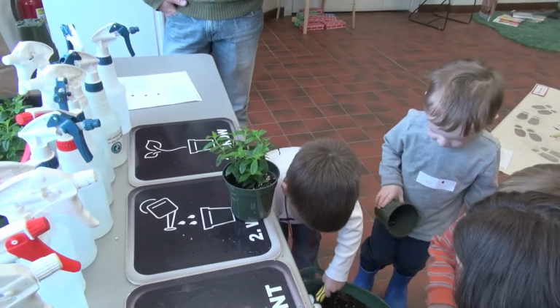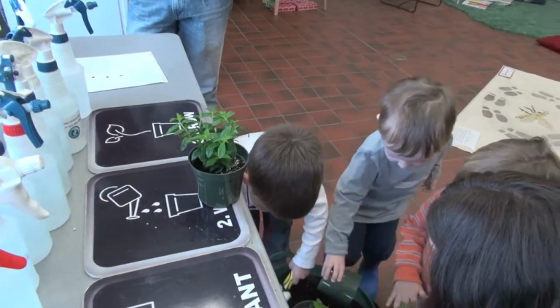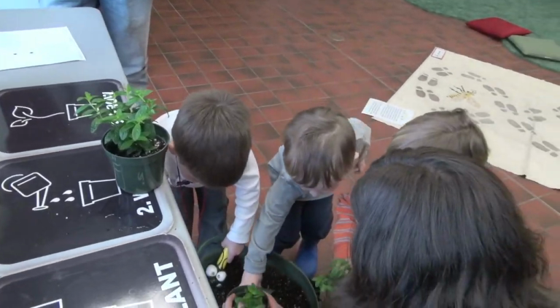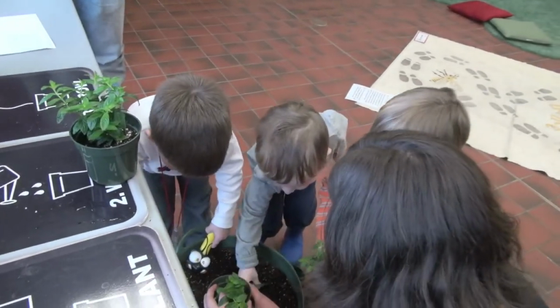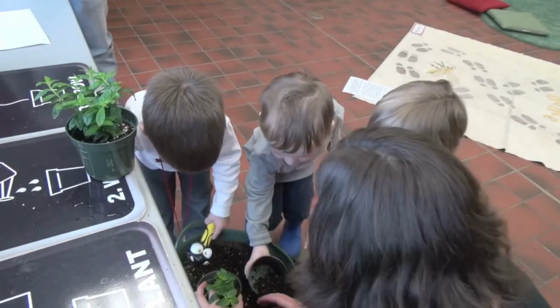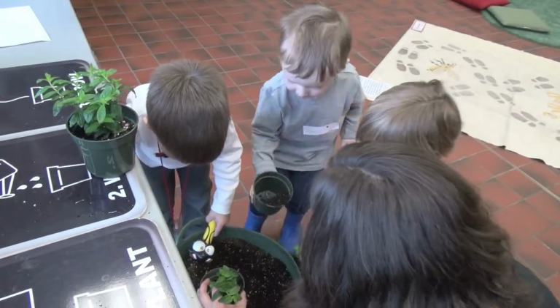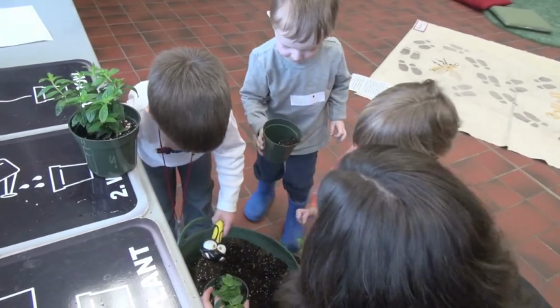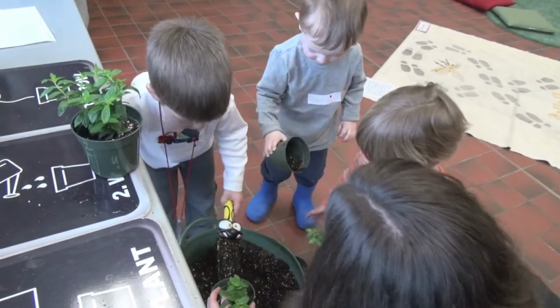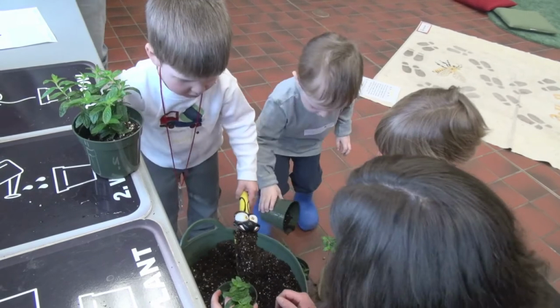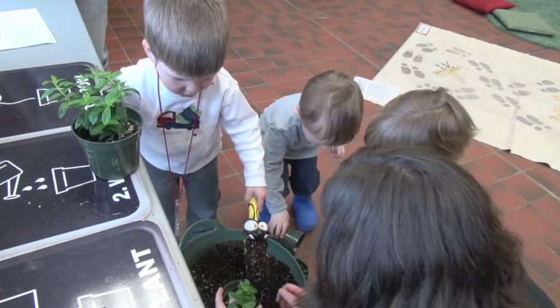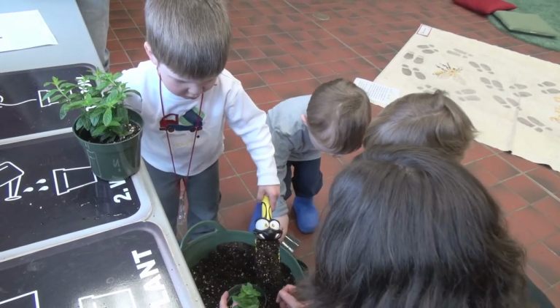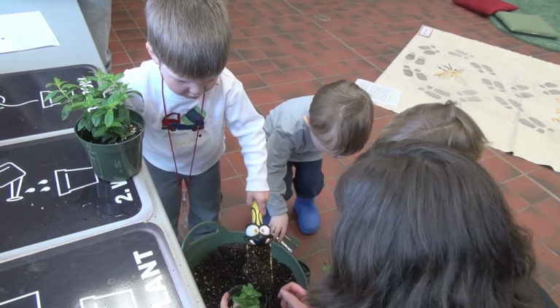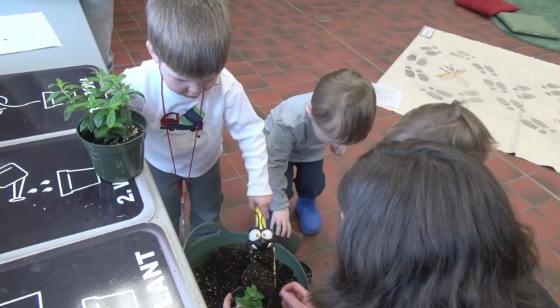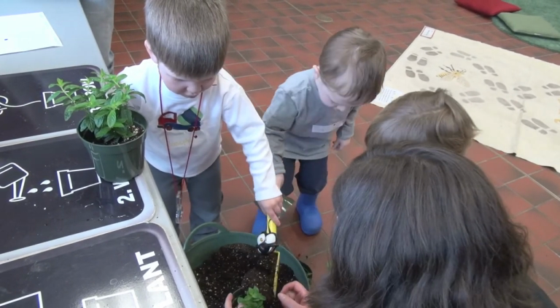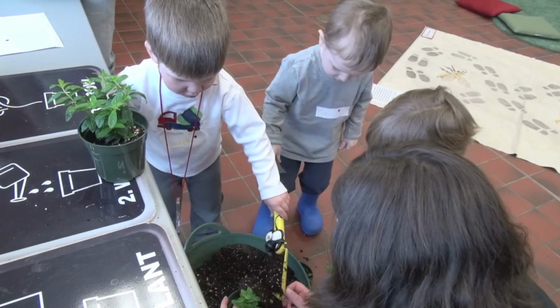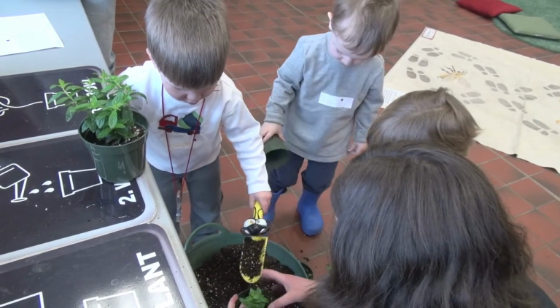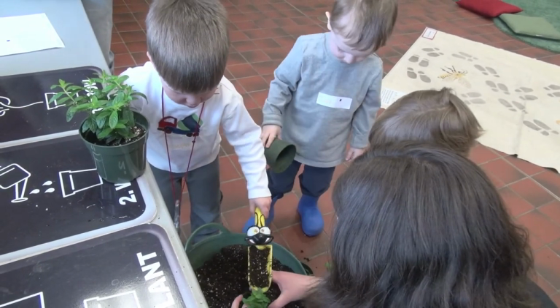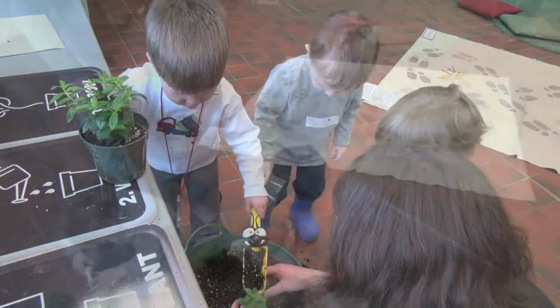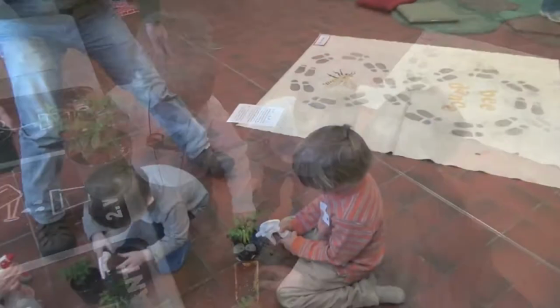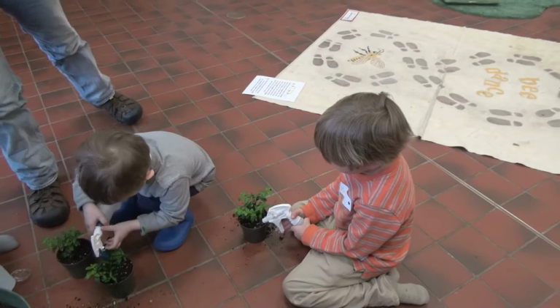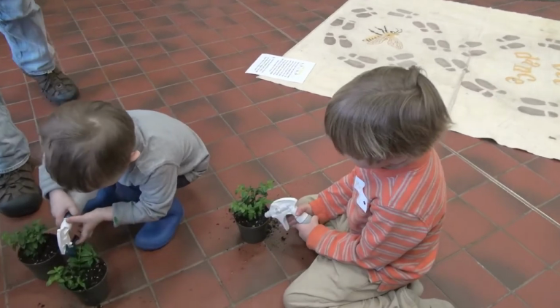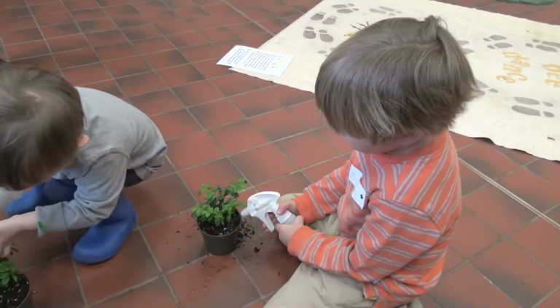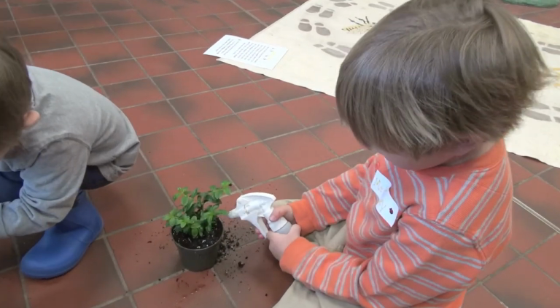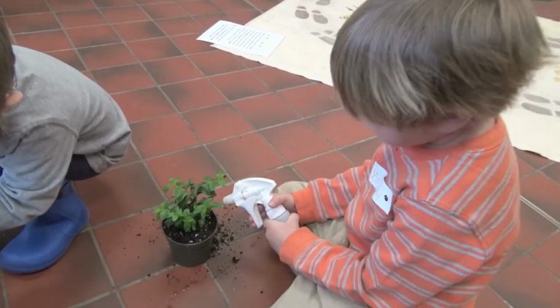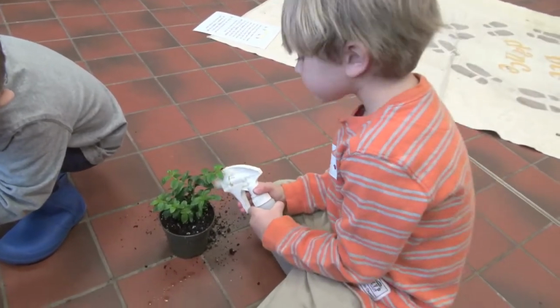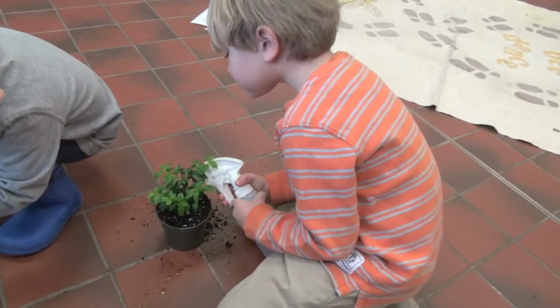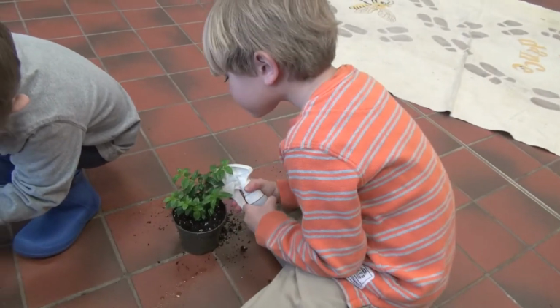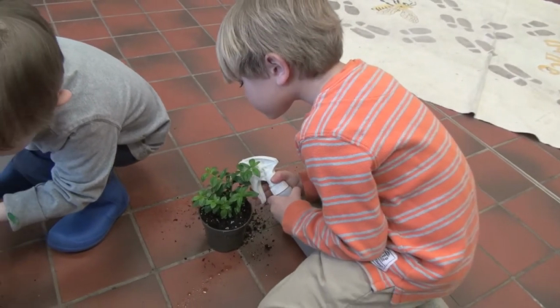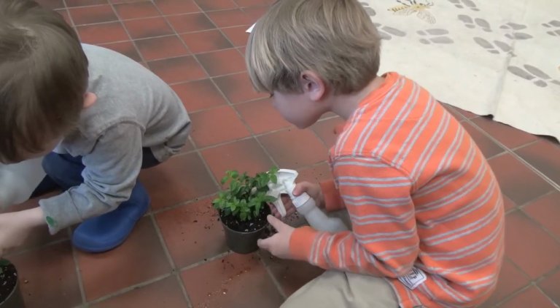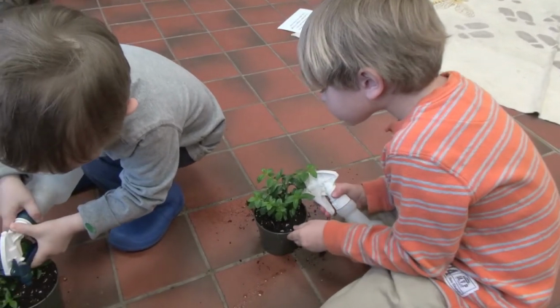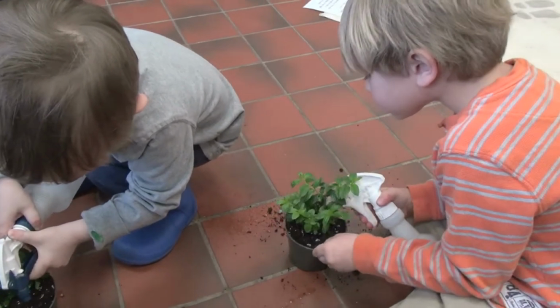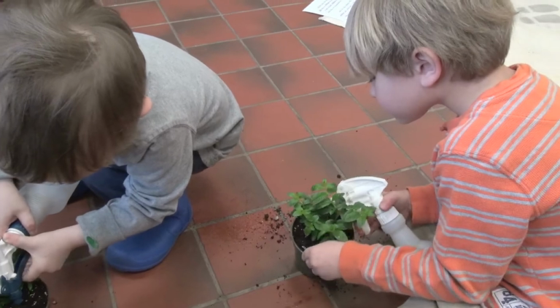You're going to put the dirt all around your plants? No. Very good job. Good job everybody, you guys really know how to do plants. These plants are going to grow so nice for you.